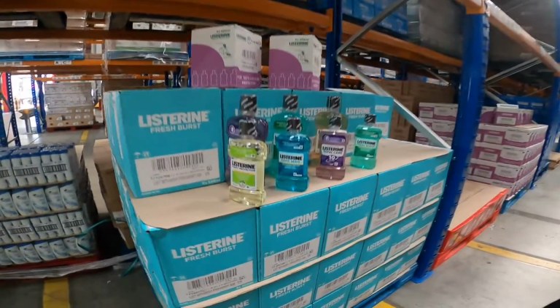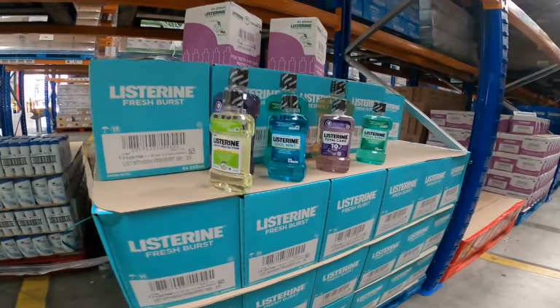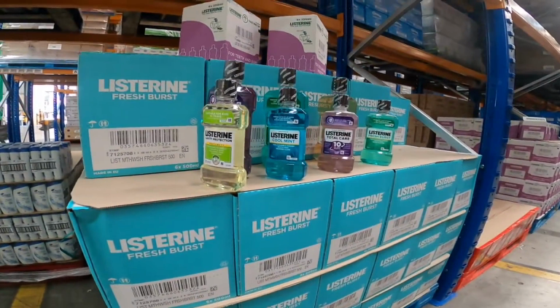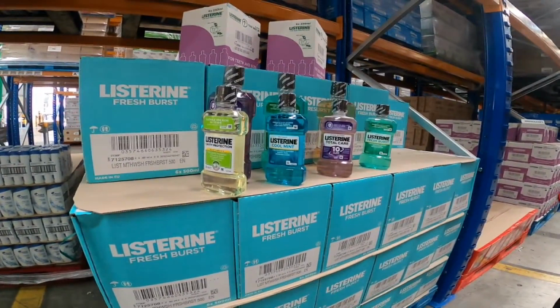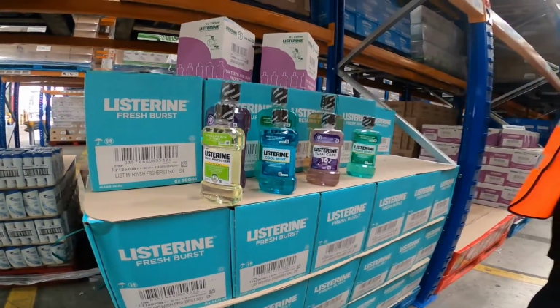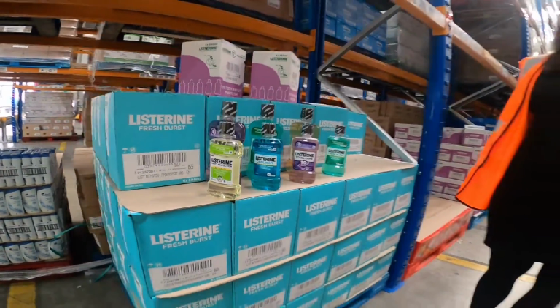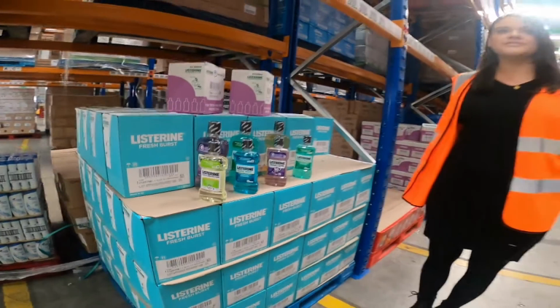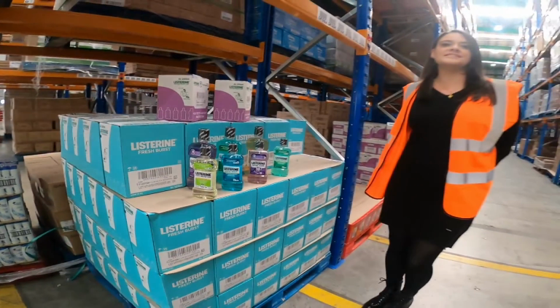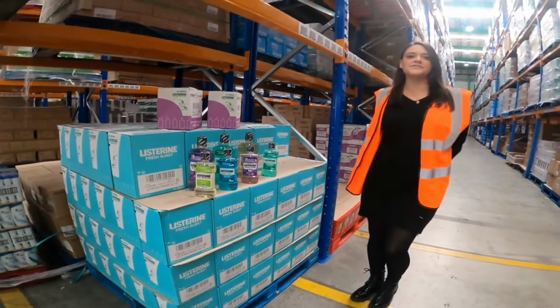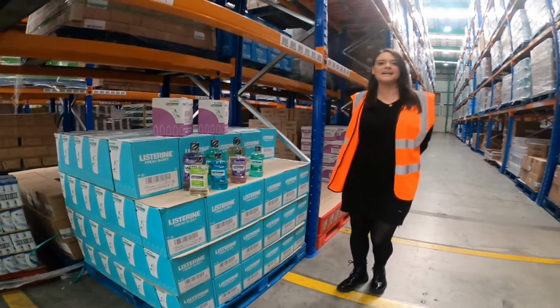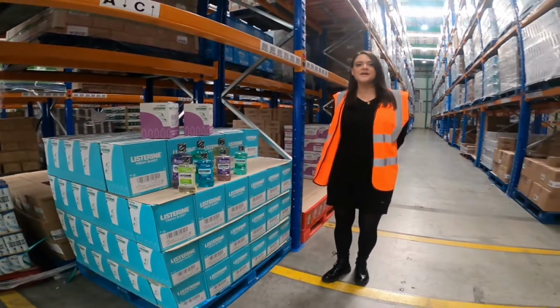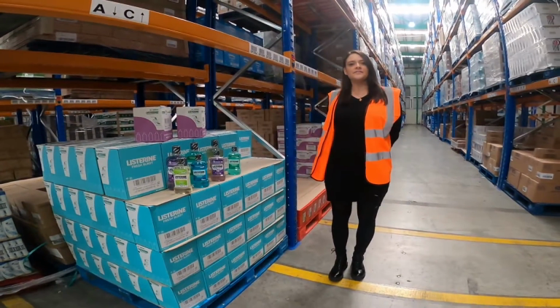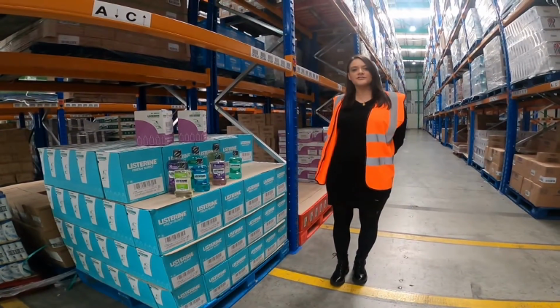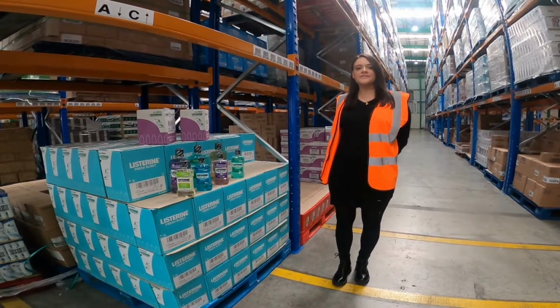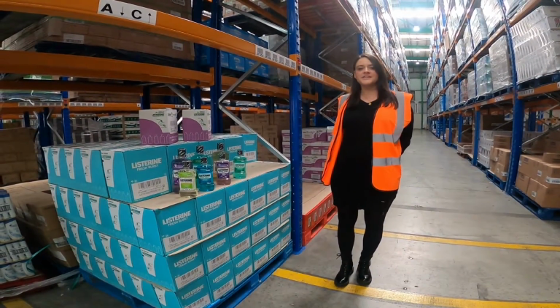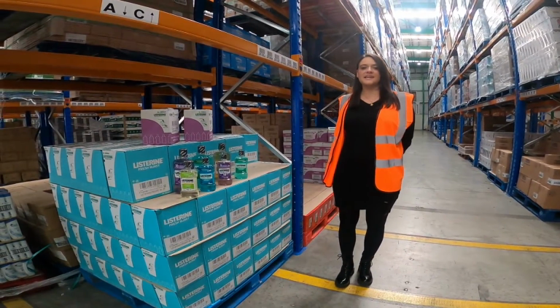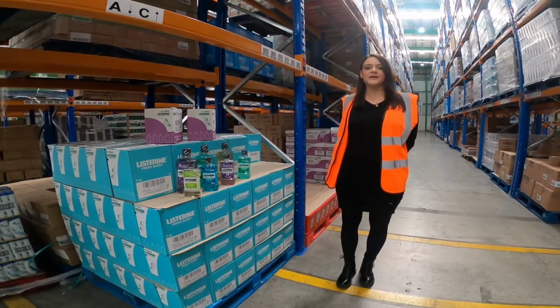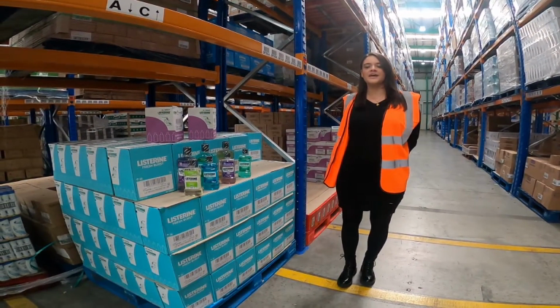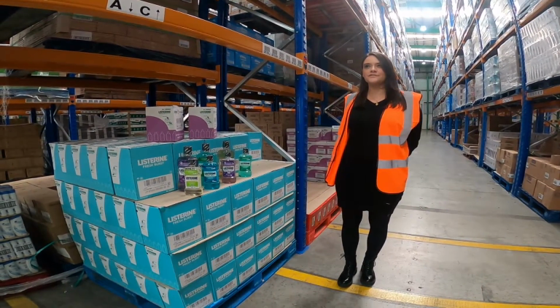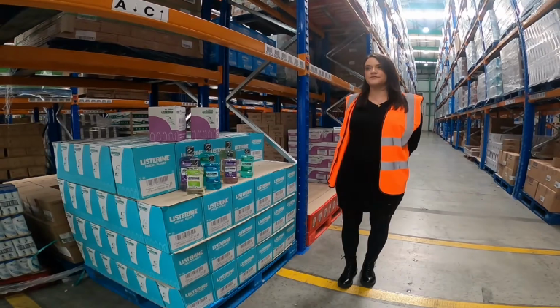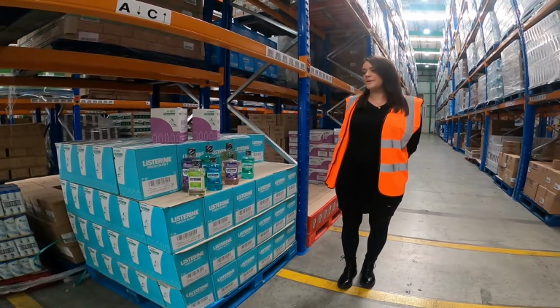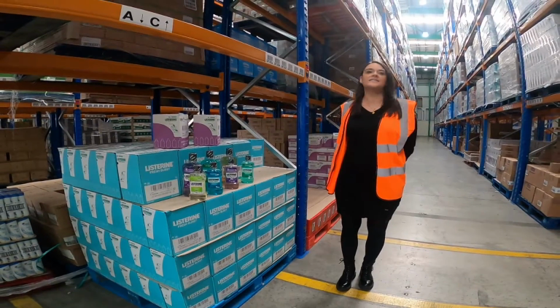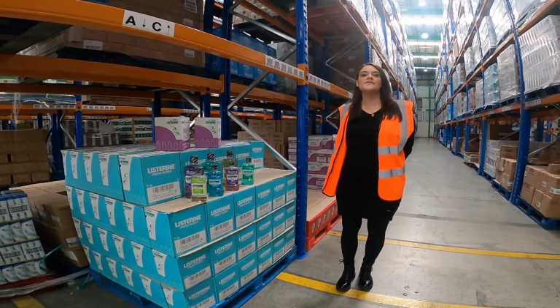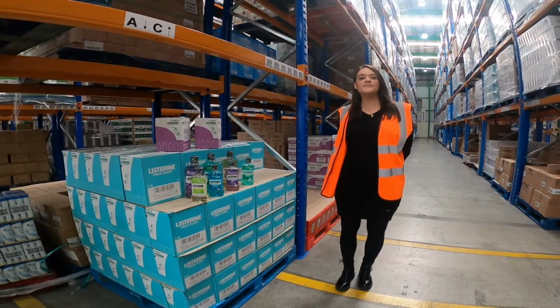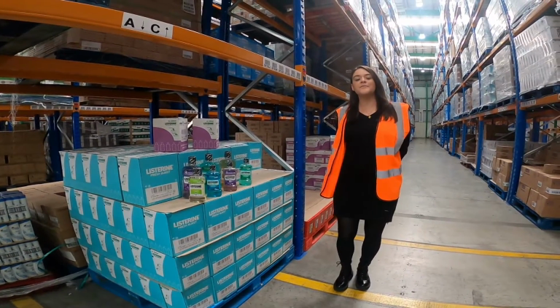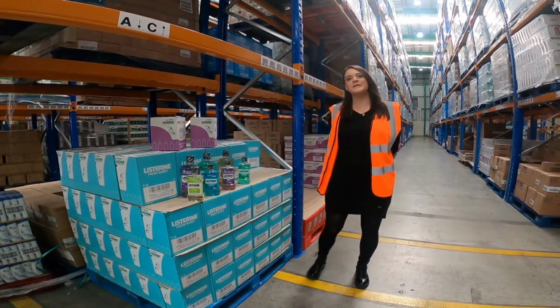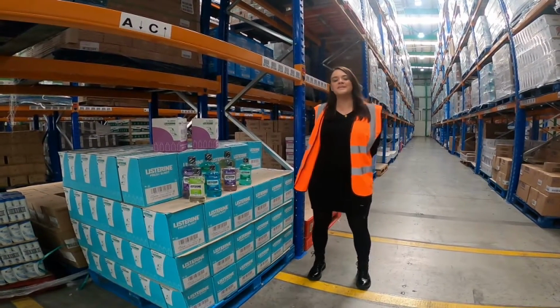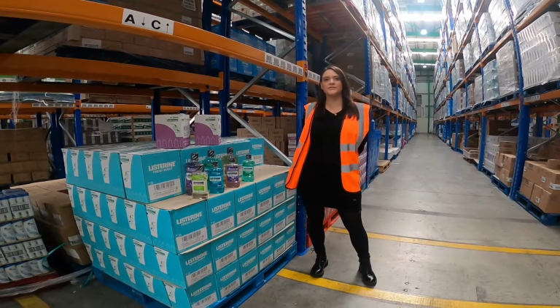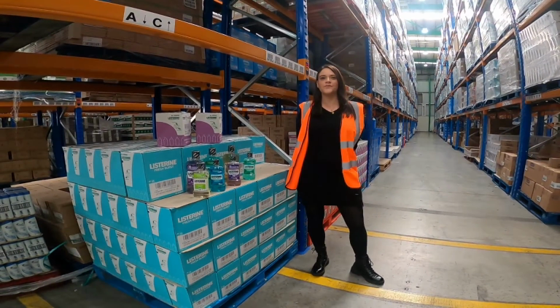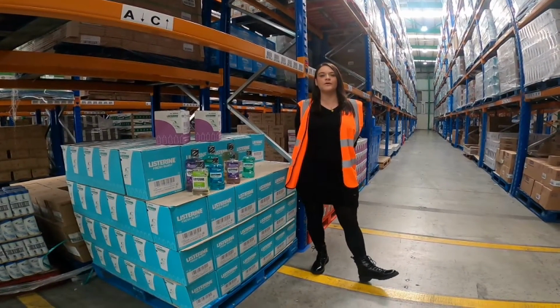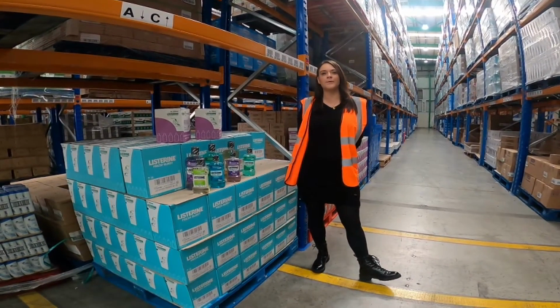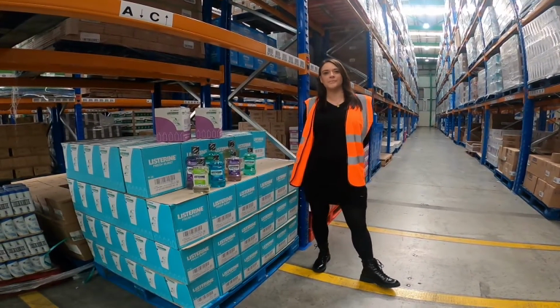For 250ml there's 52 cases on a layer and 260 cases on a pallet. For 500ml there's 36 cases on a layer and 144 per pallet. If you'd like some more information please give us a call or visit our online webshop.